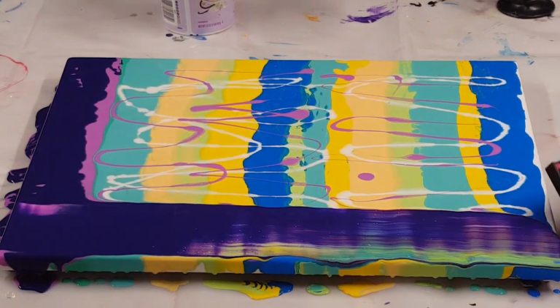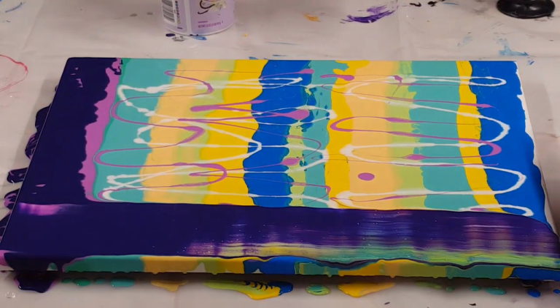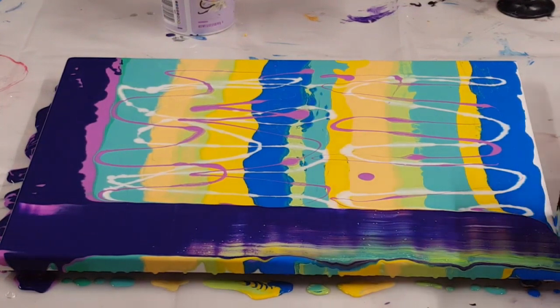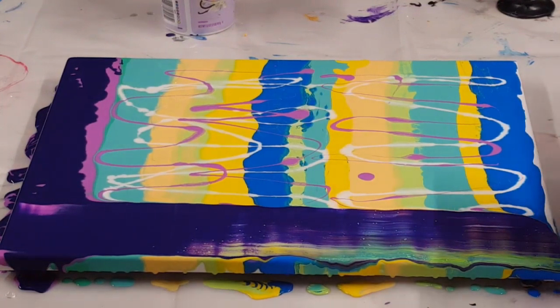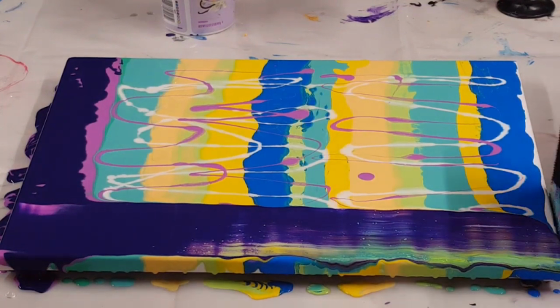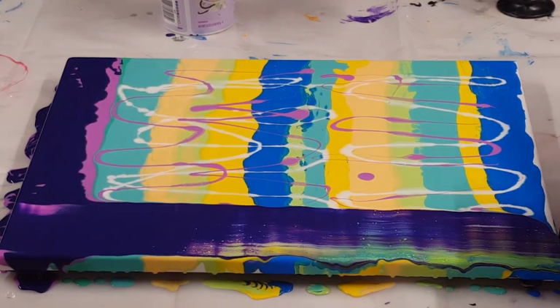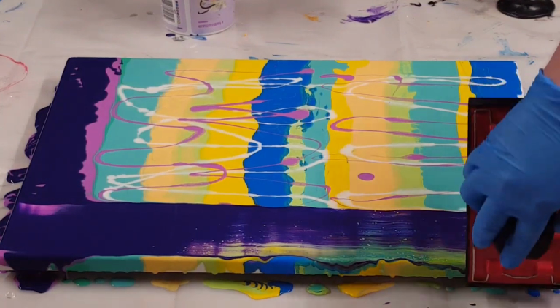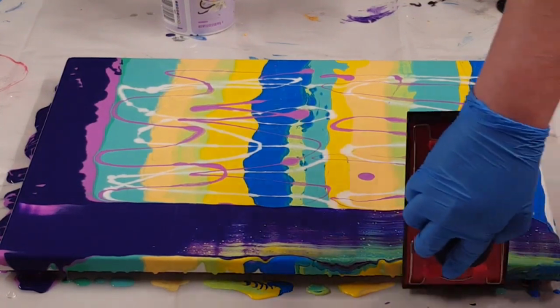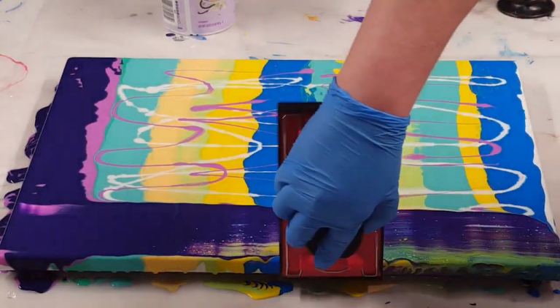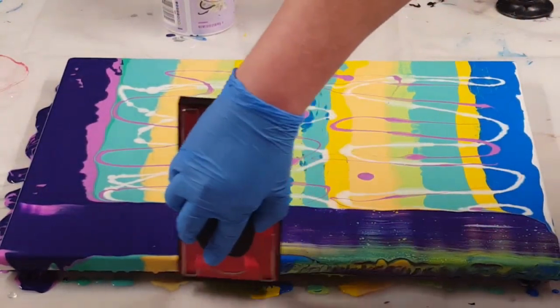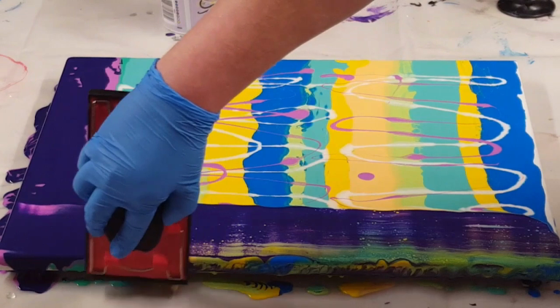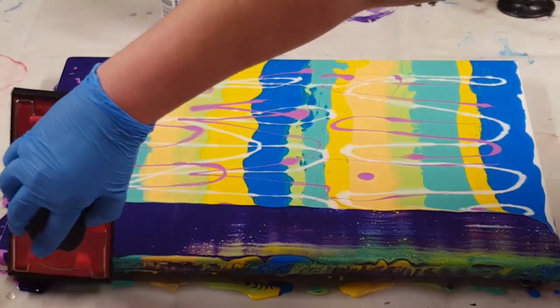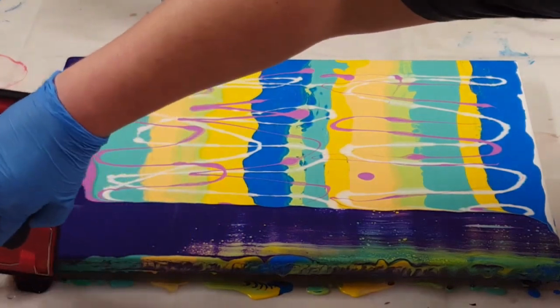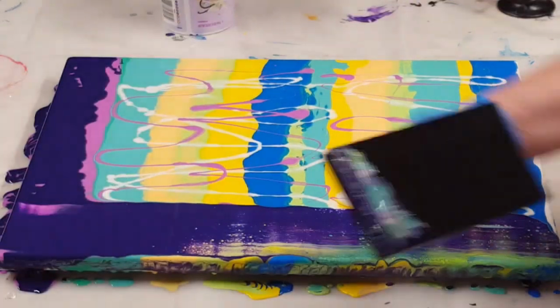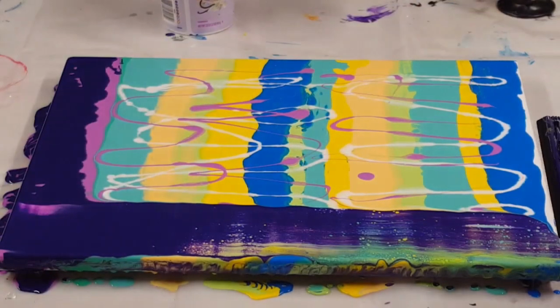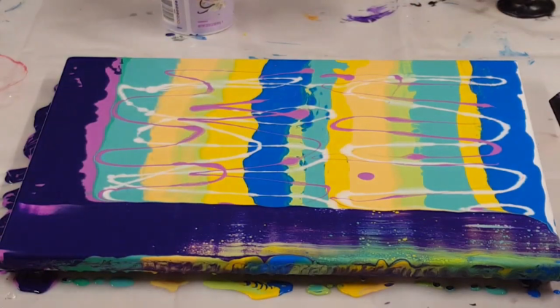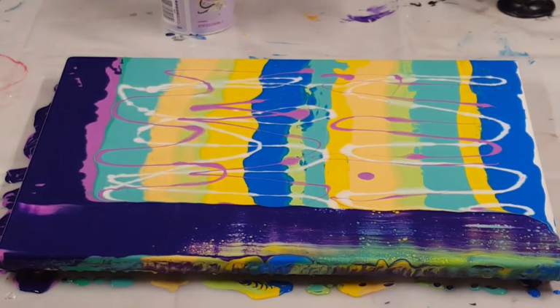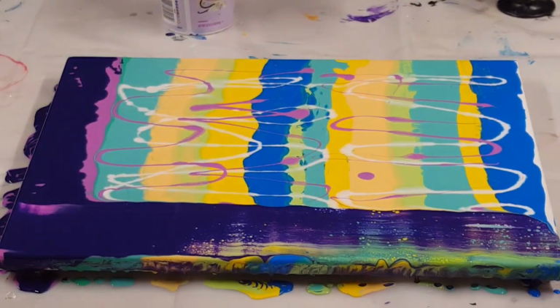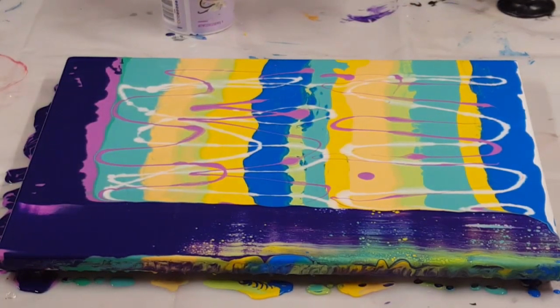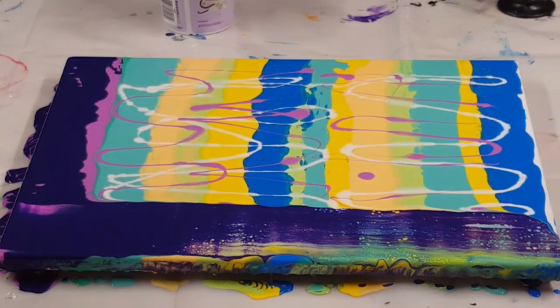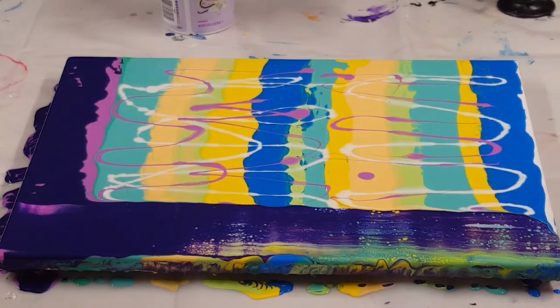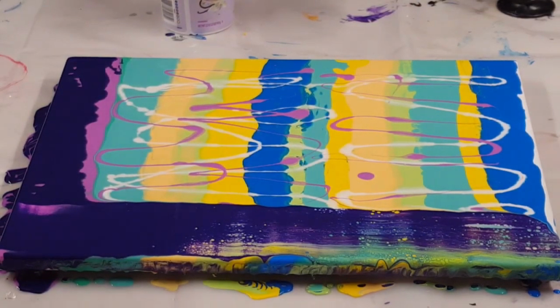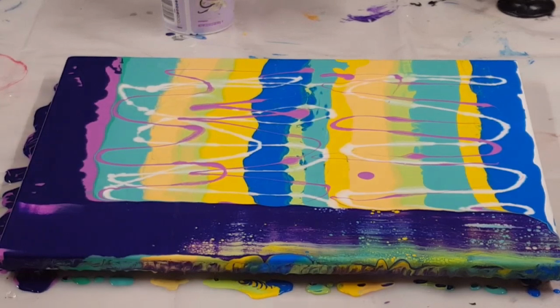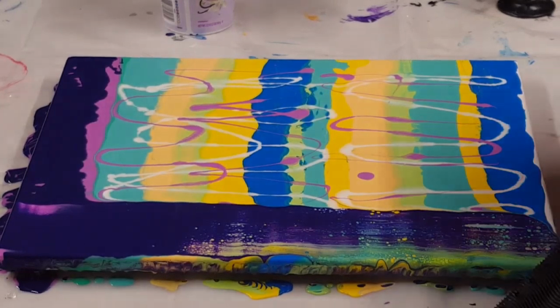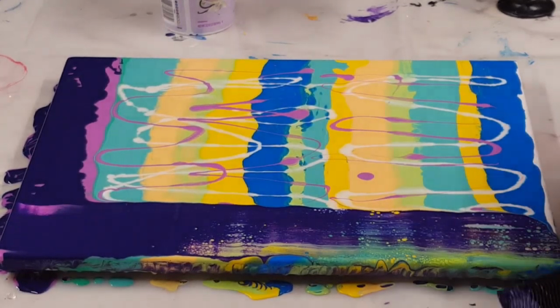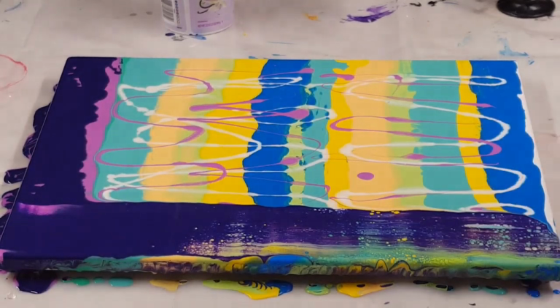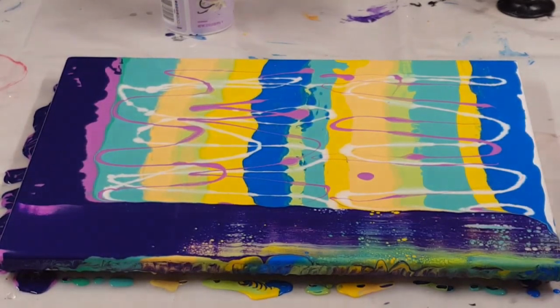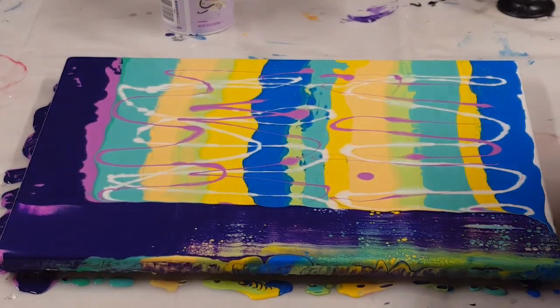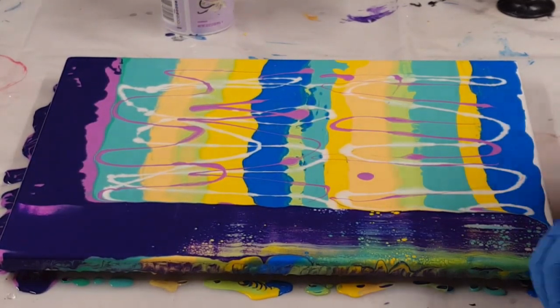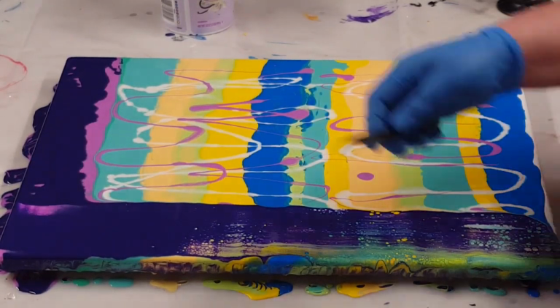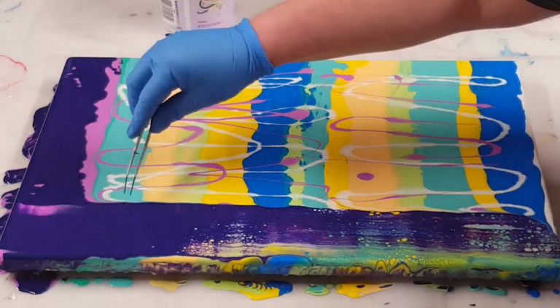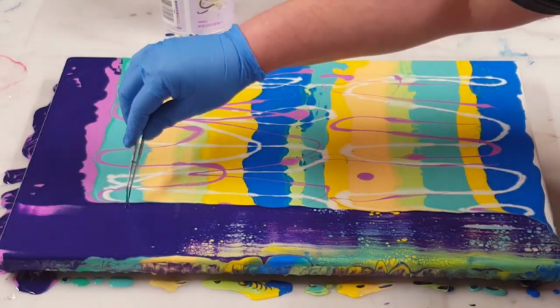I will have — you won't see it in this video here — but I will have a picture of the sealed and finished piece on my Facebook page. And I'll have a link for that in the description.